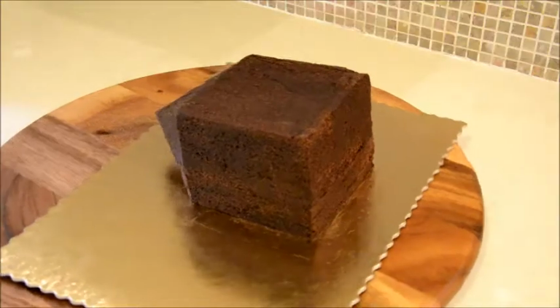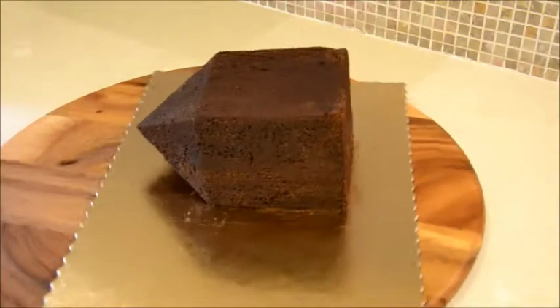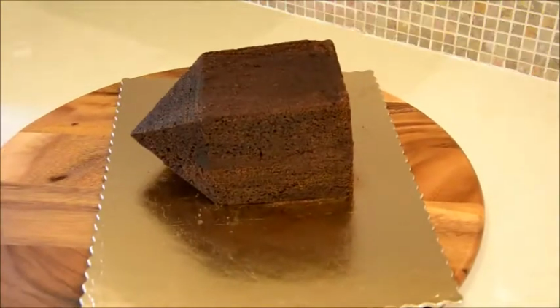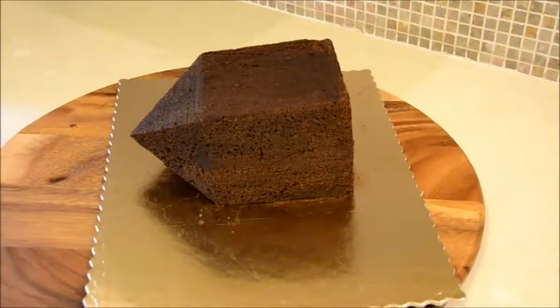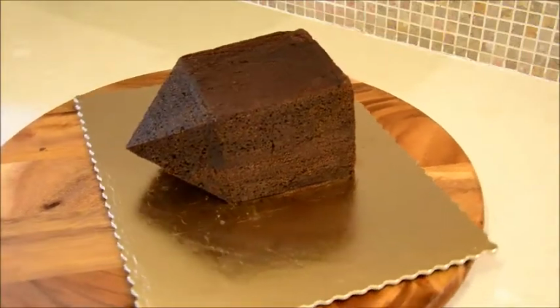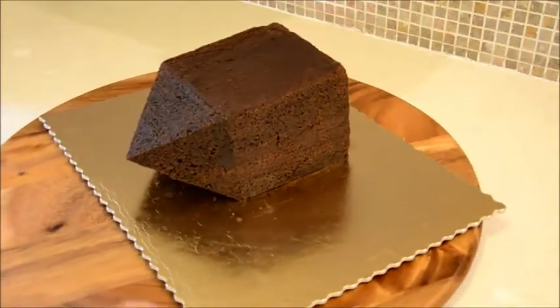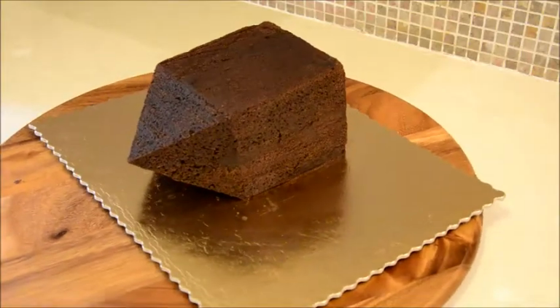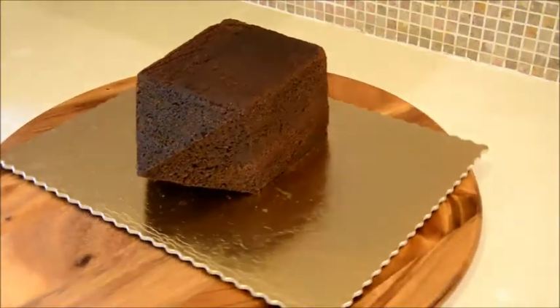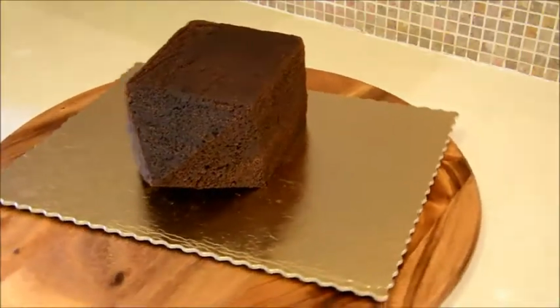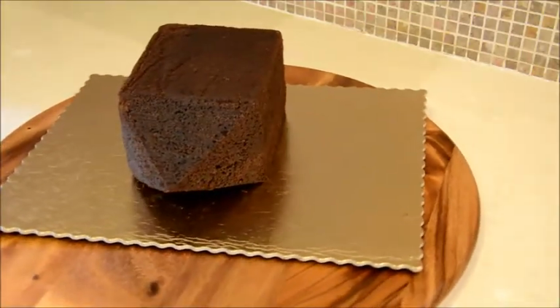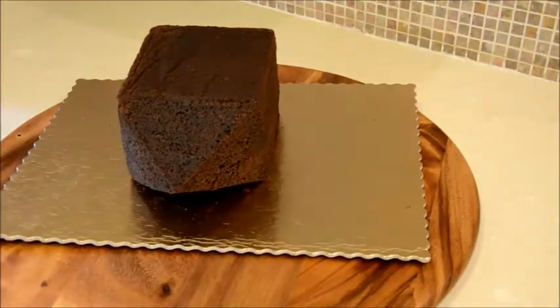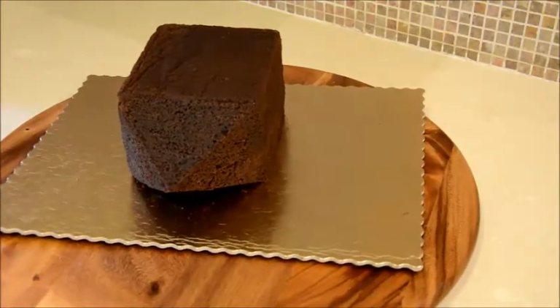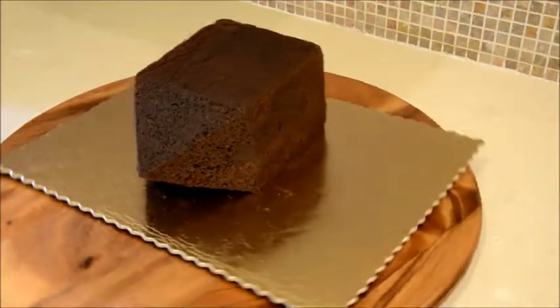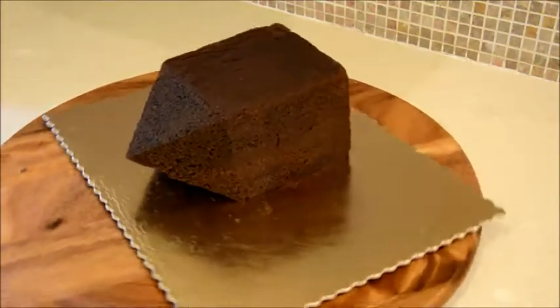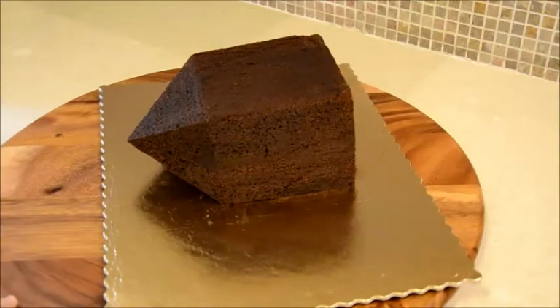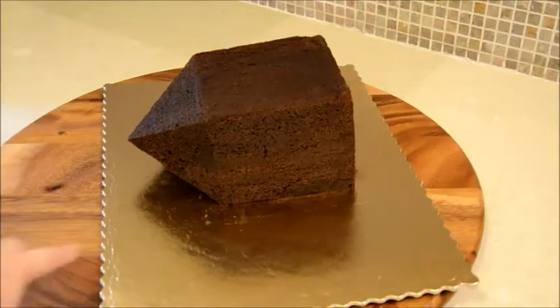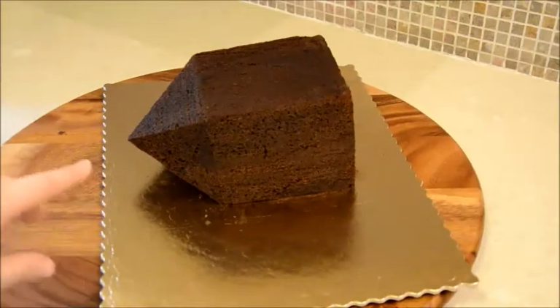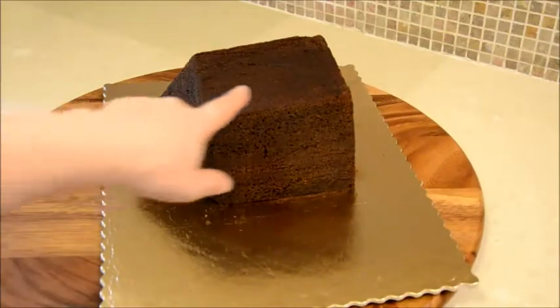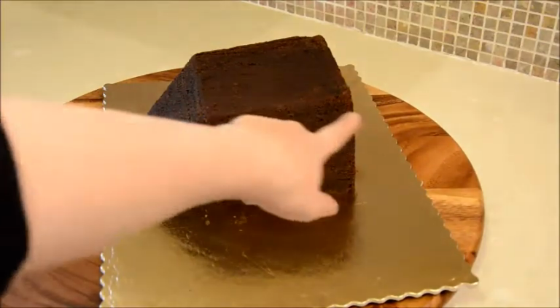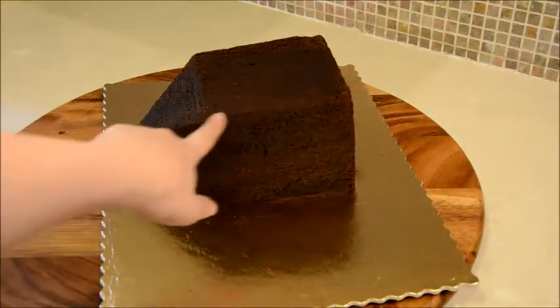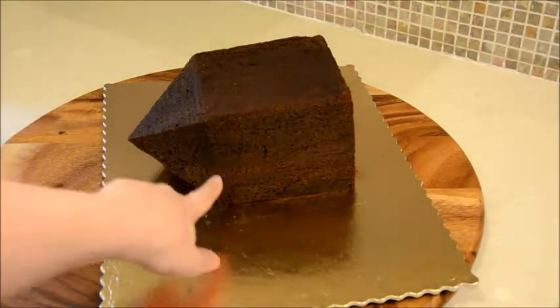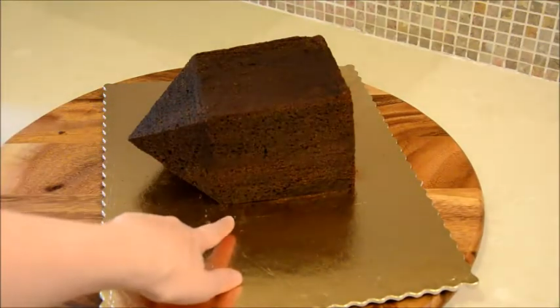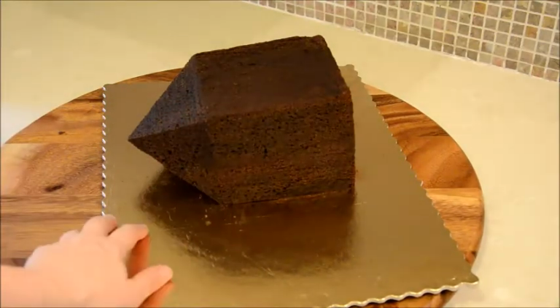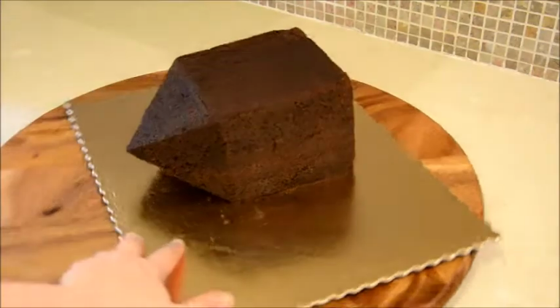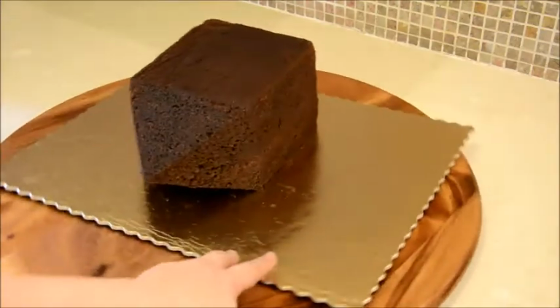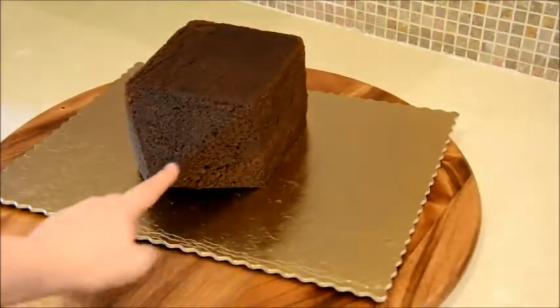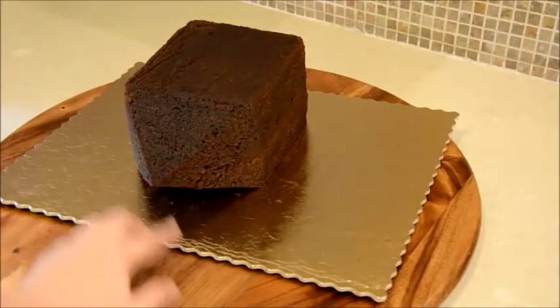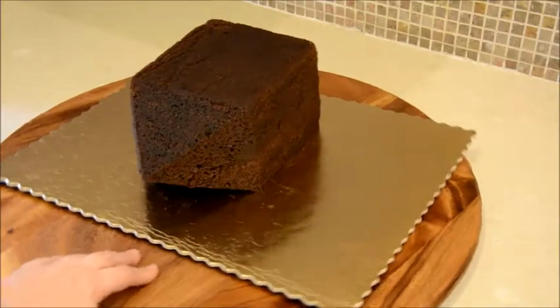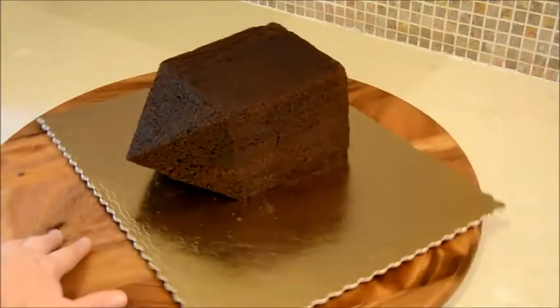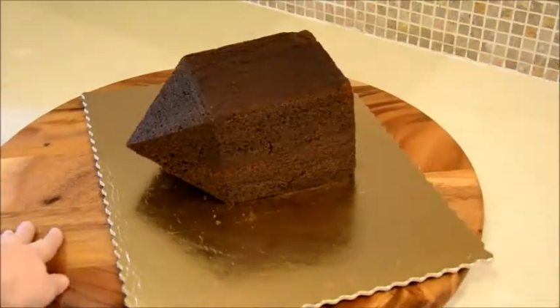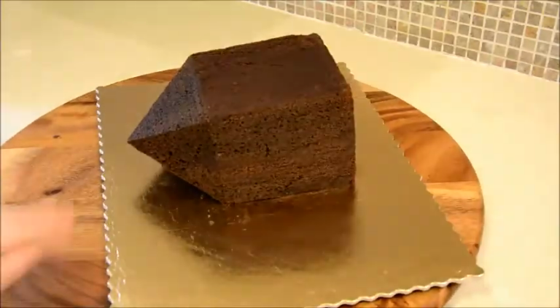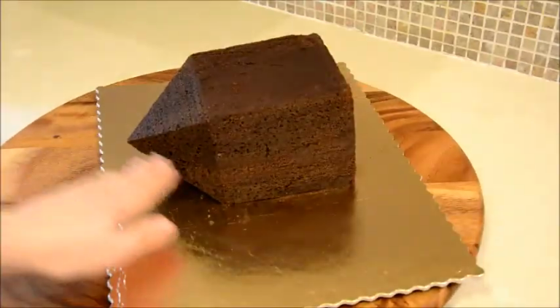I actually don't have the cake cutting part filmed, but it's very simple. I used two 3-inch high rectangular cakes, one on top of the other, and cut out this shape which is made out of a cube and a pyramid. I made sure that the edge of the pyramid is right in the middle of the cube.